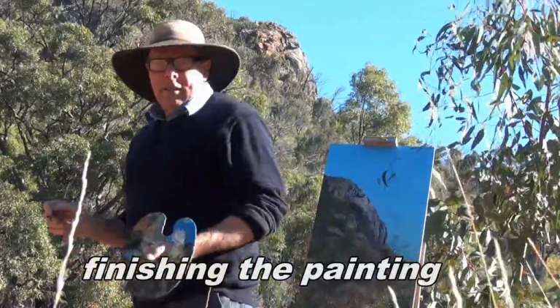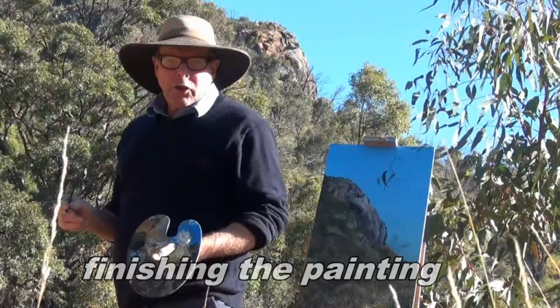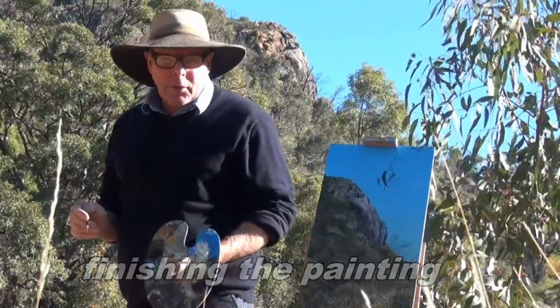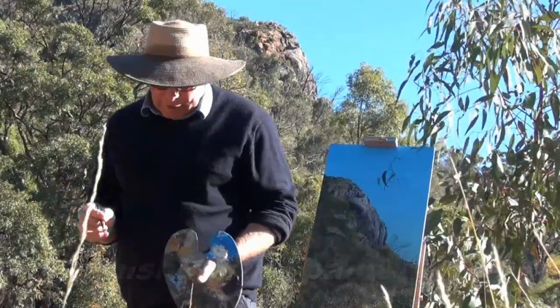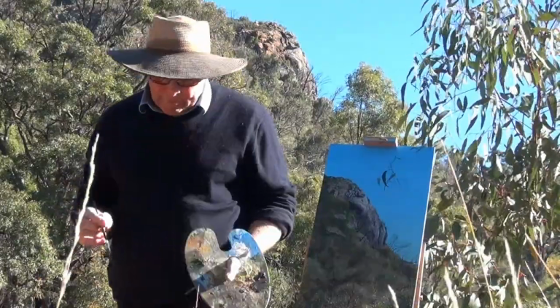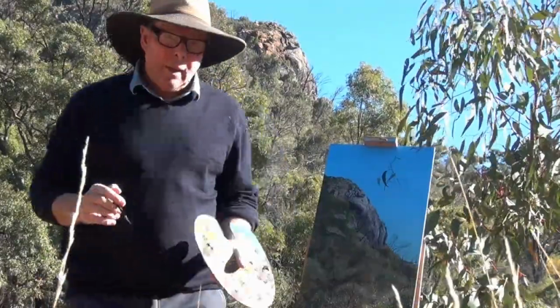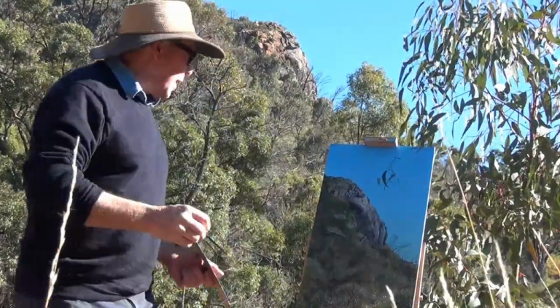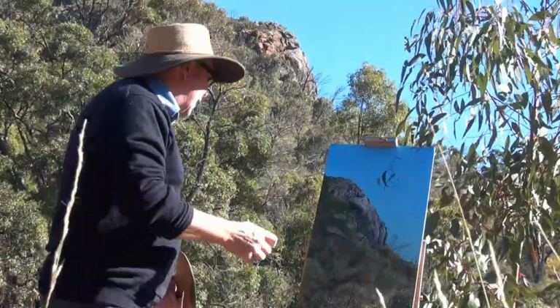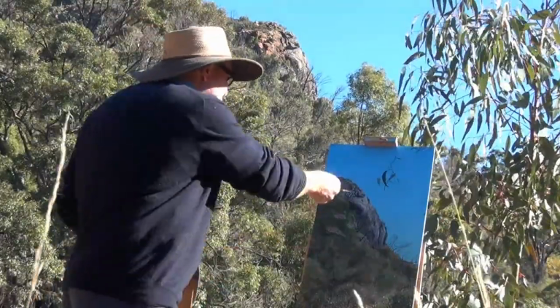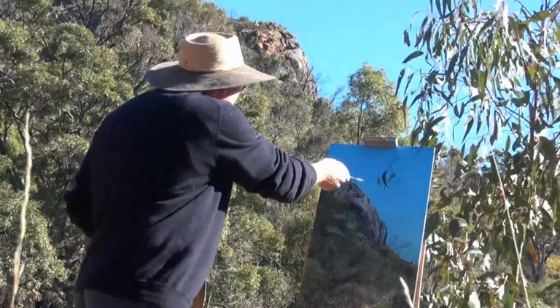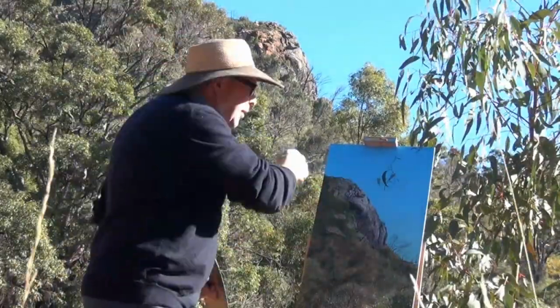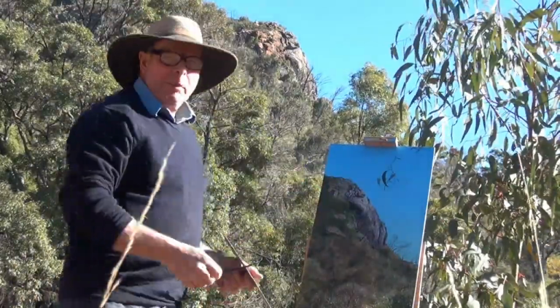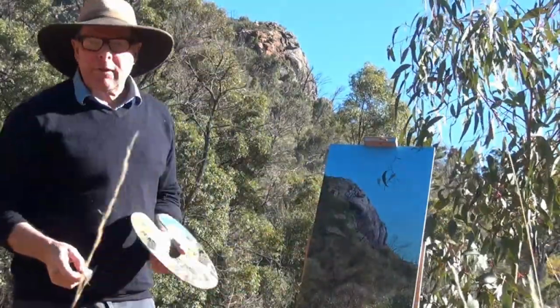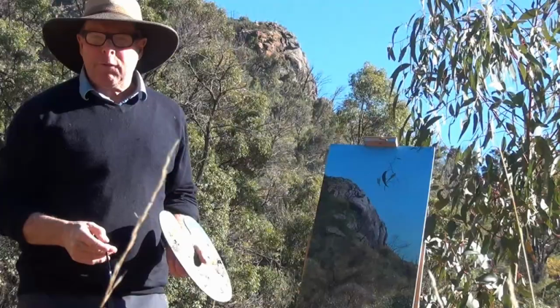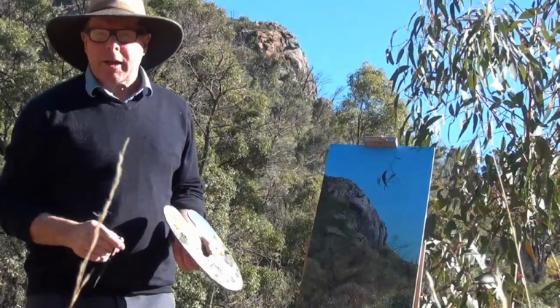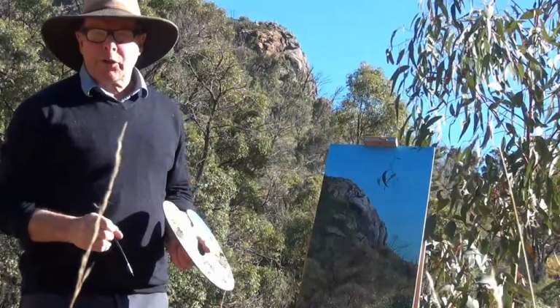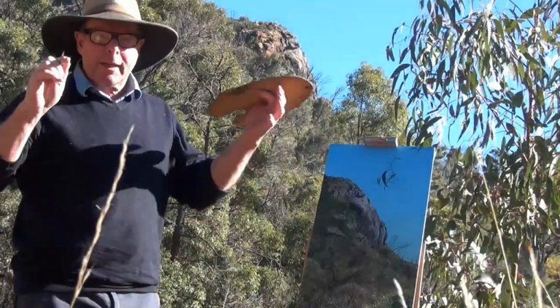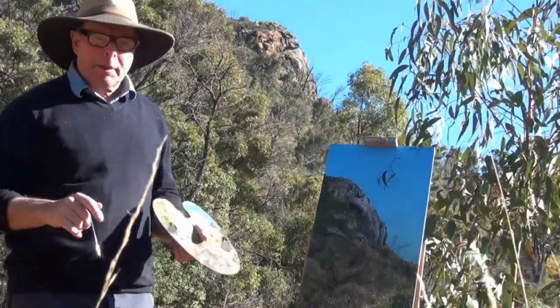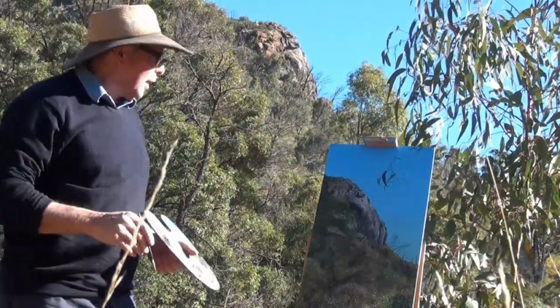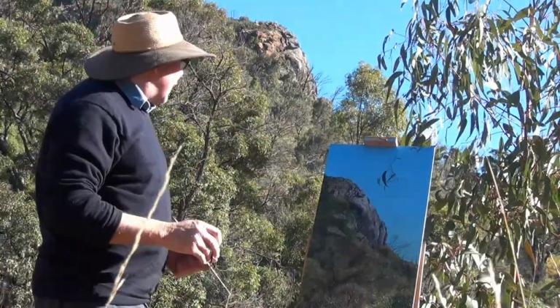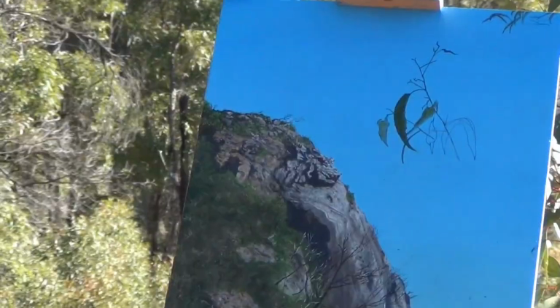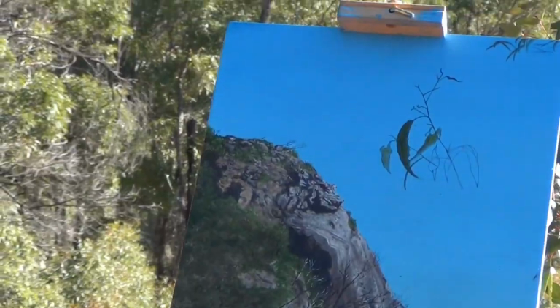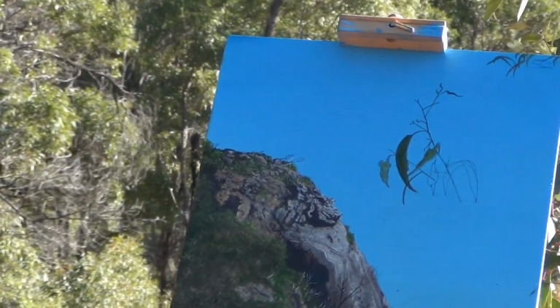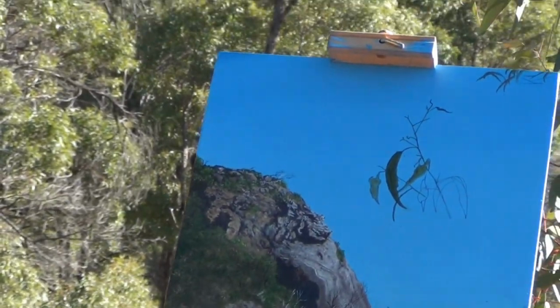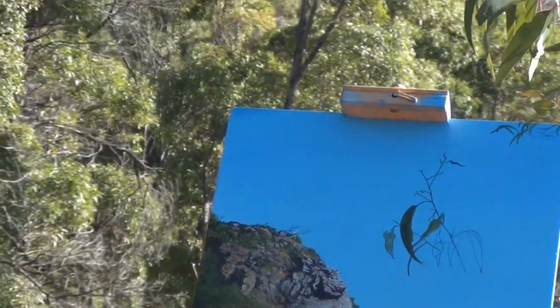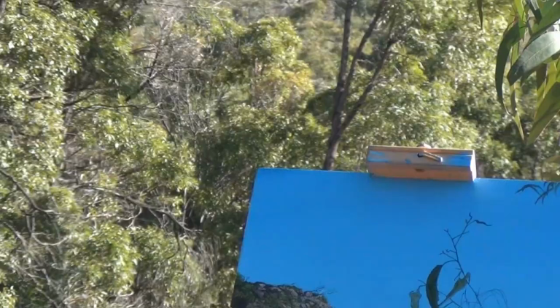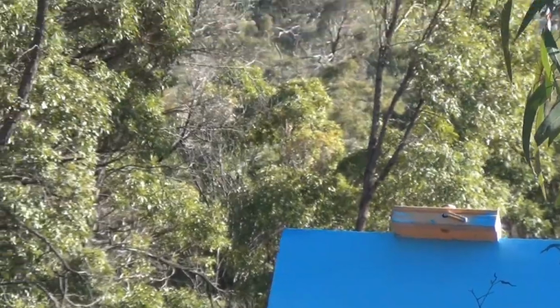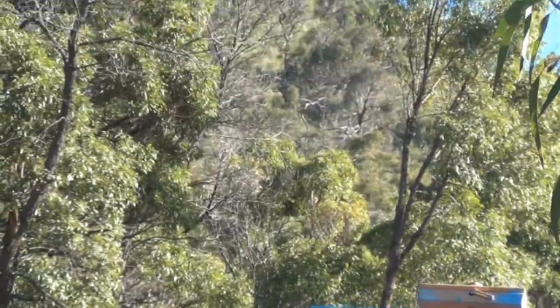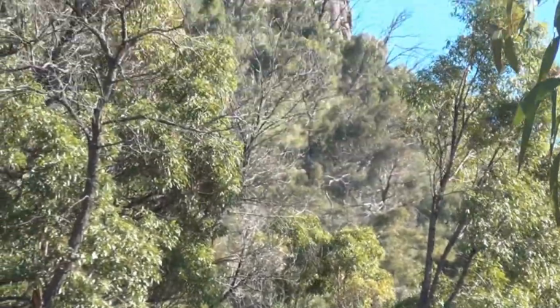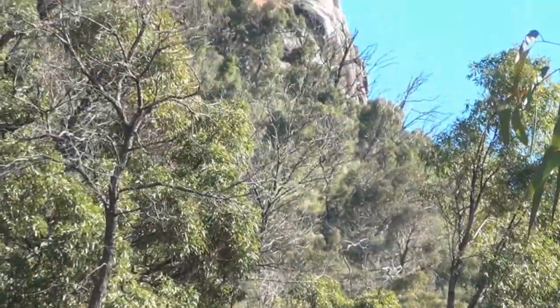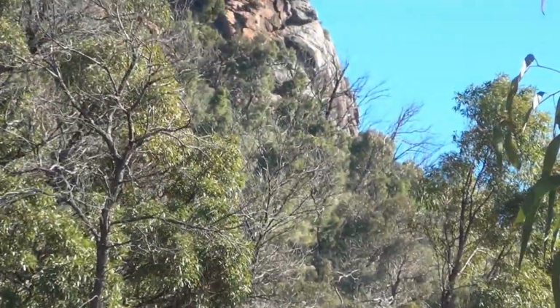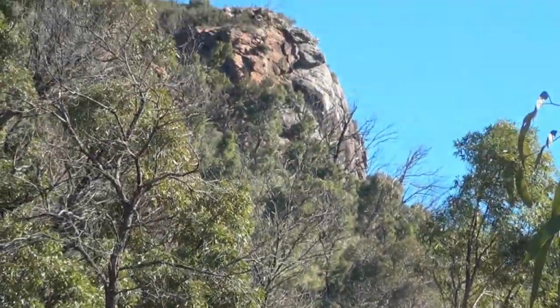I've had to shift position a little. The sky needed some leaves in the foreground just to break it up a bit. These leaves take a while.